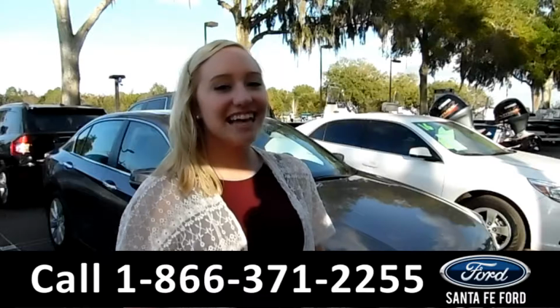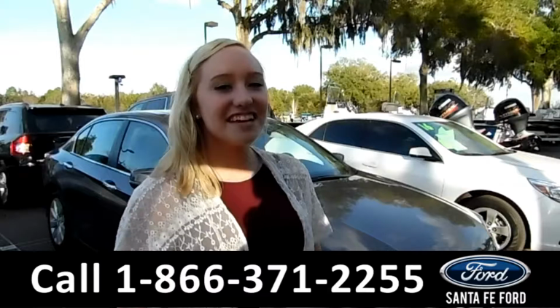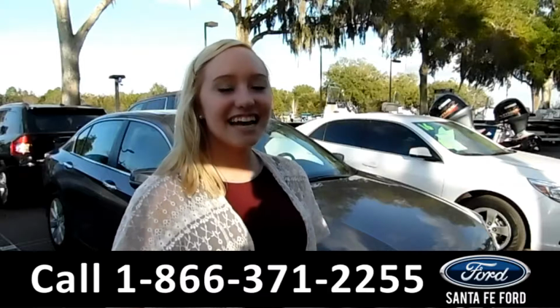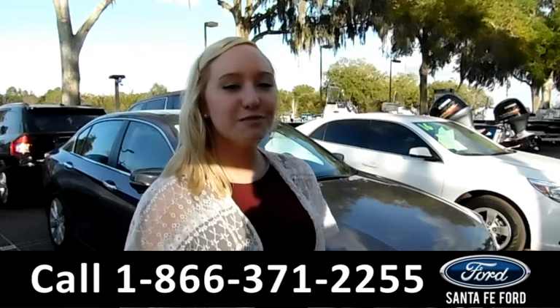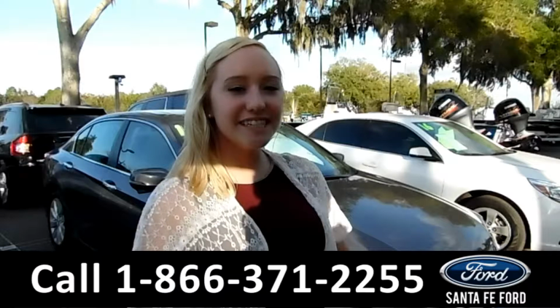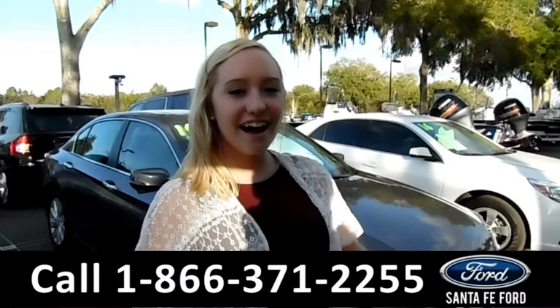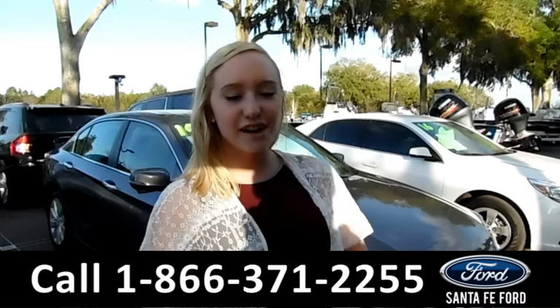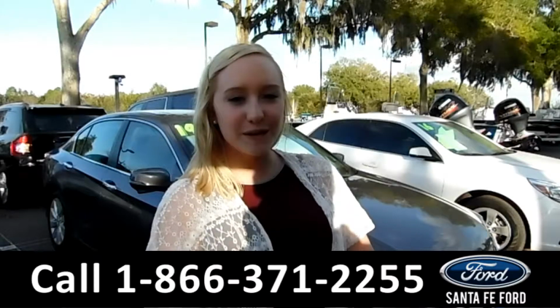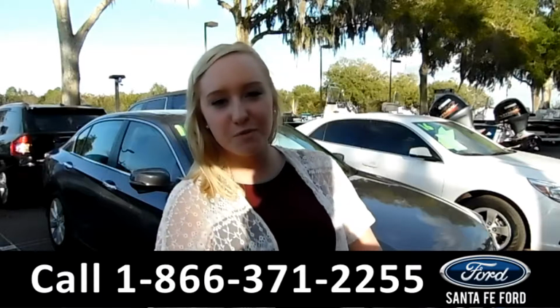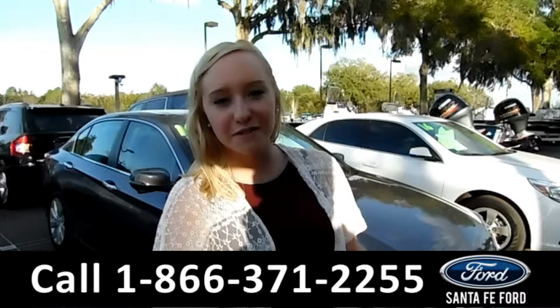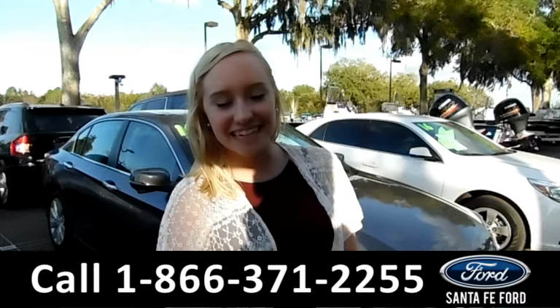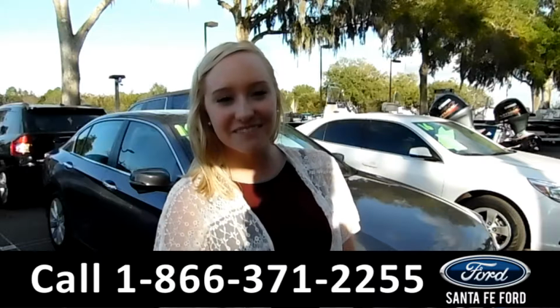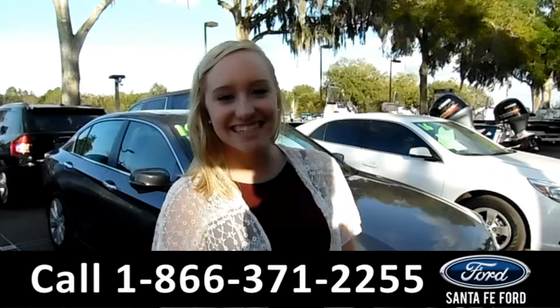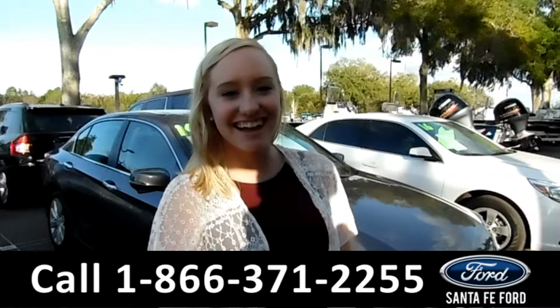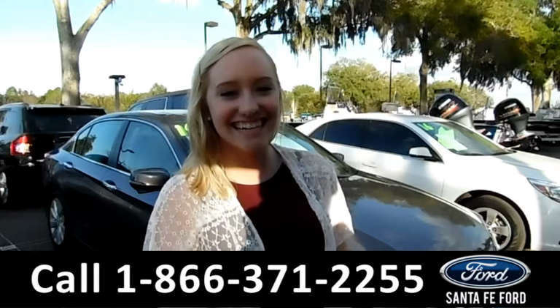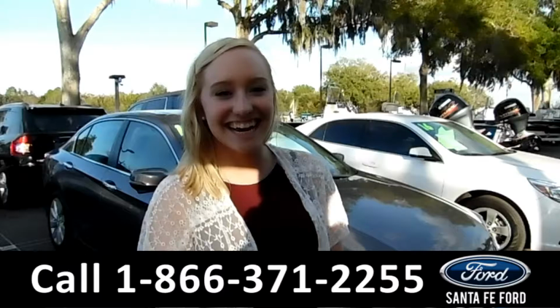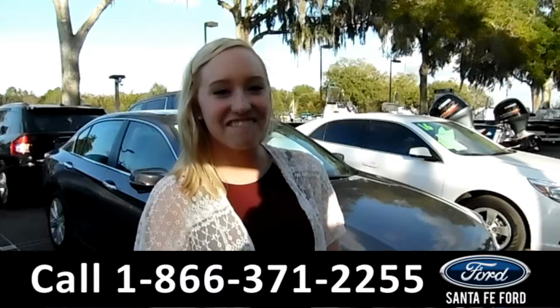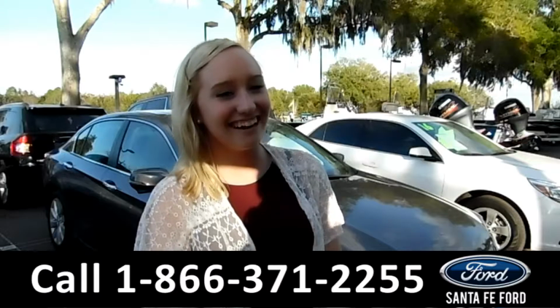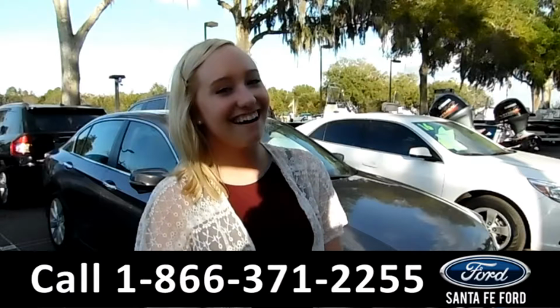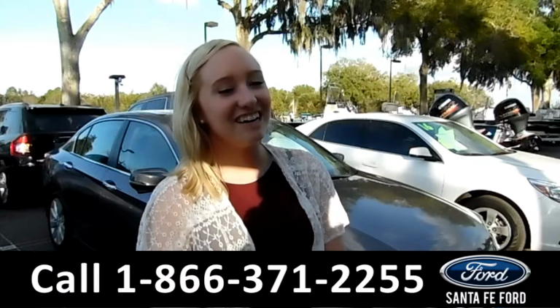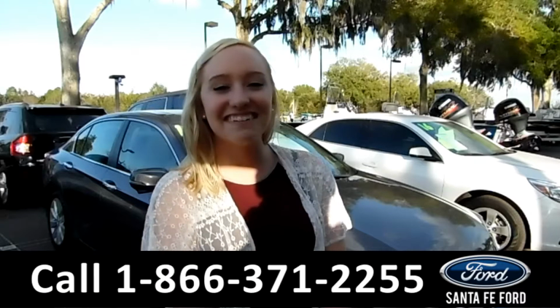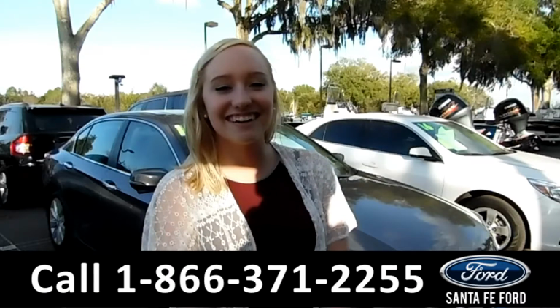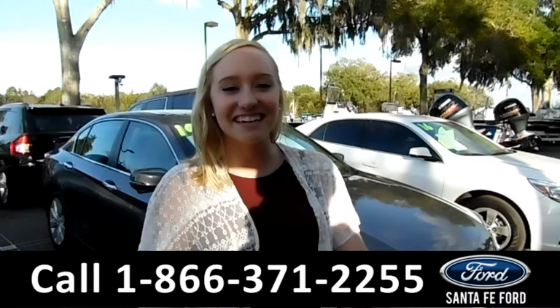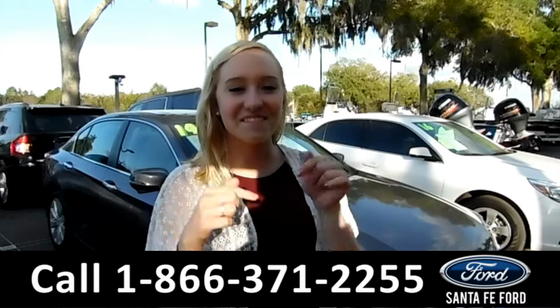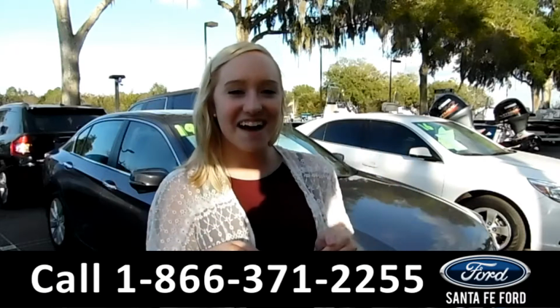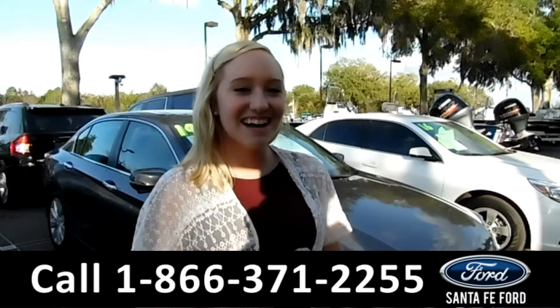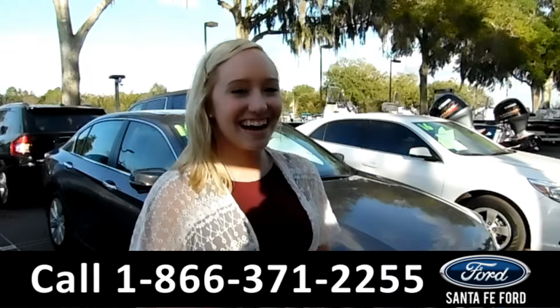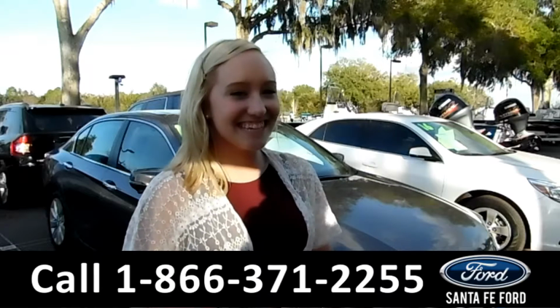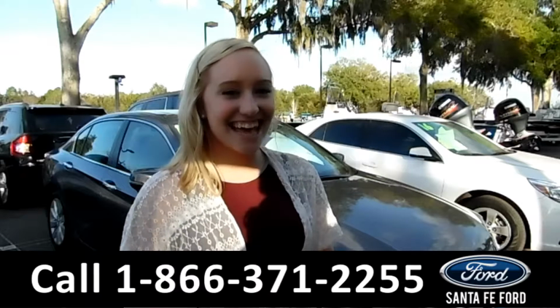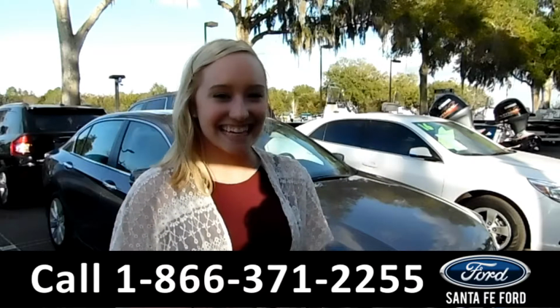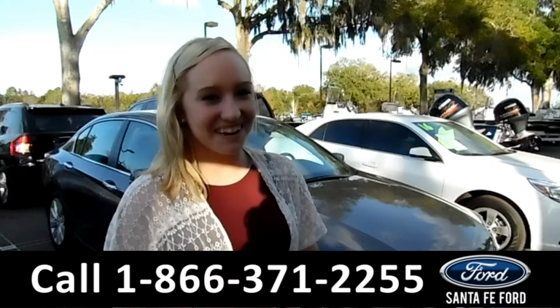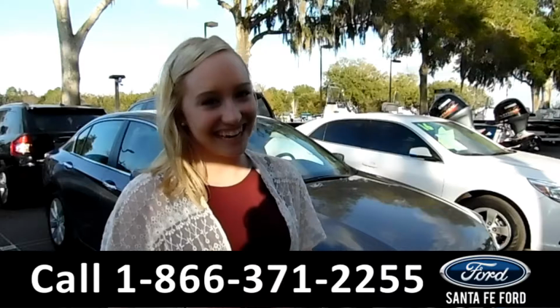That was our 2014 Honda Accord. For more information, you can visit us online at SantaFeFord.com, or give us a call at the number below. My name's Lyssa. Thanks for watching.